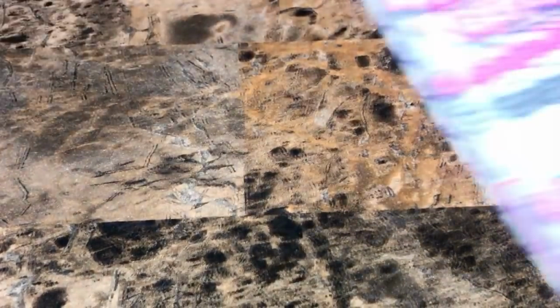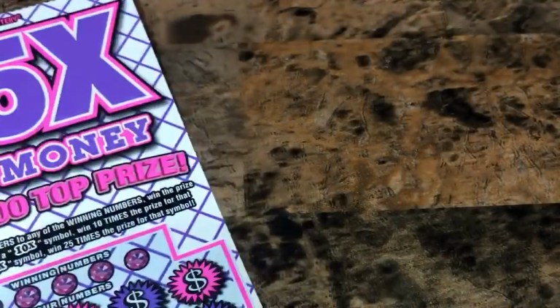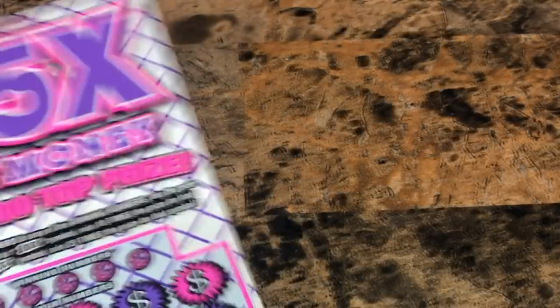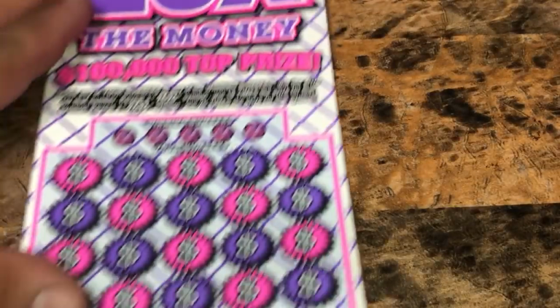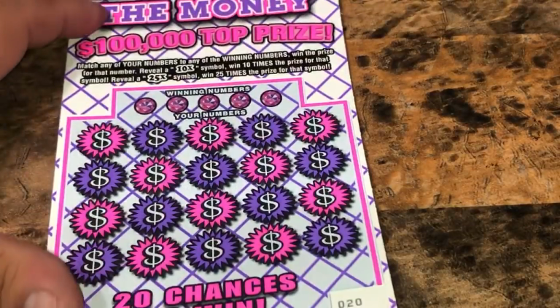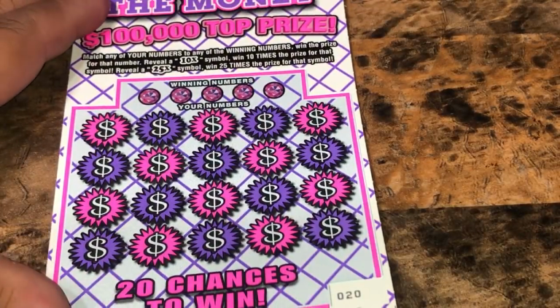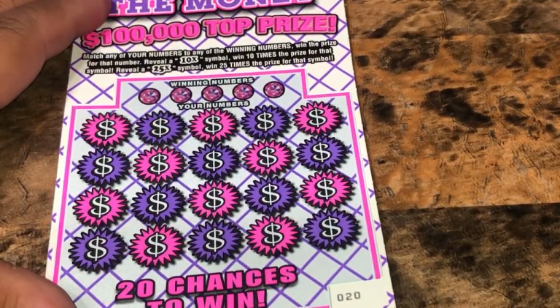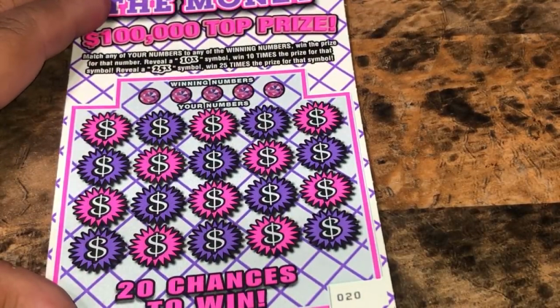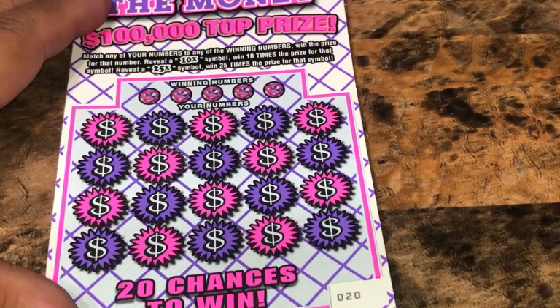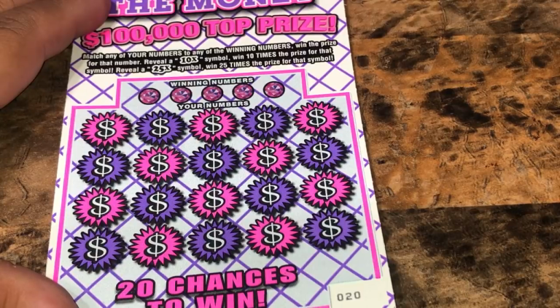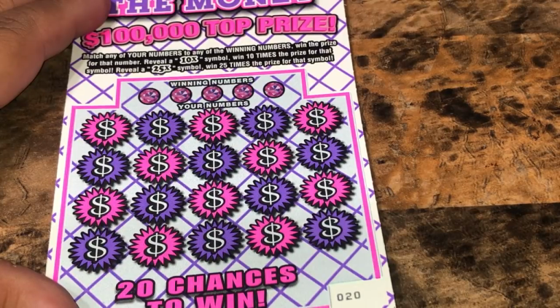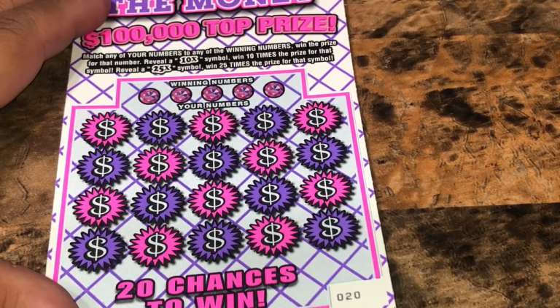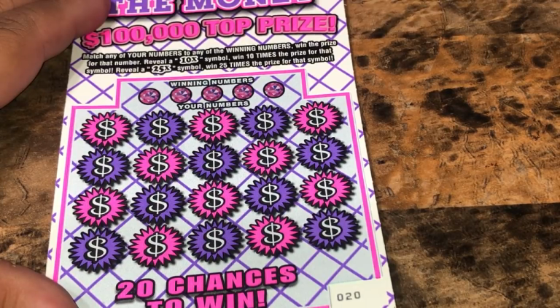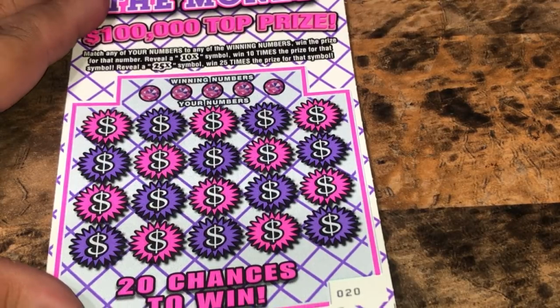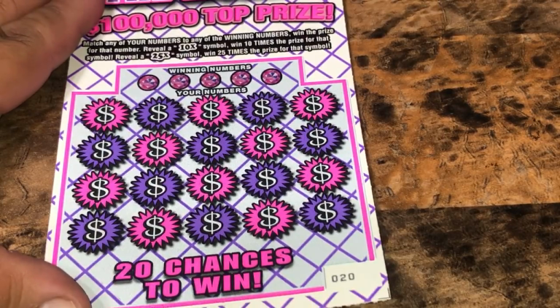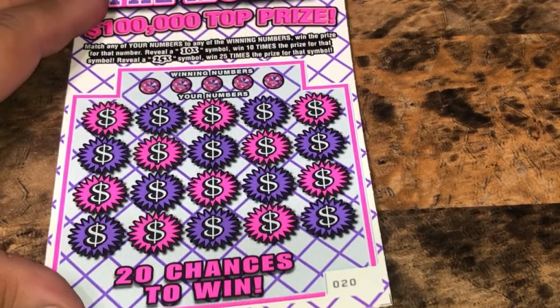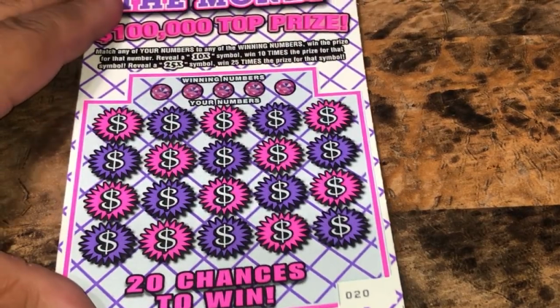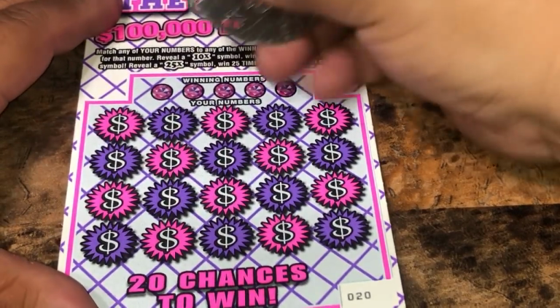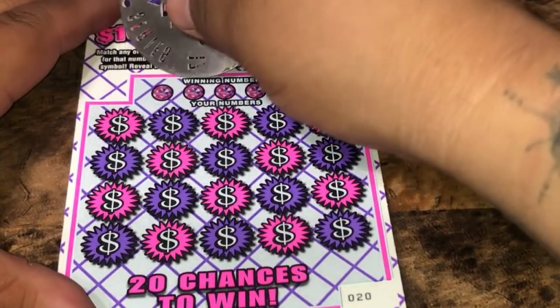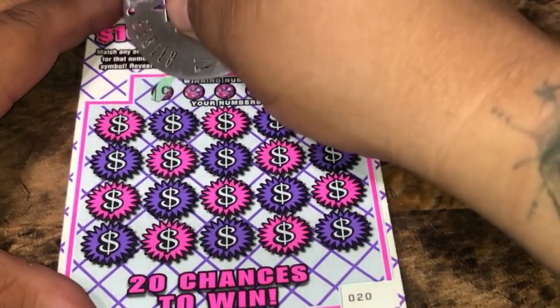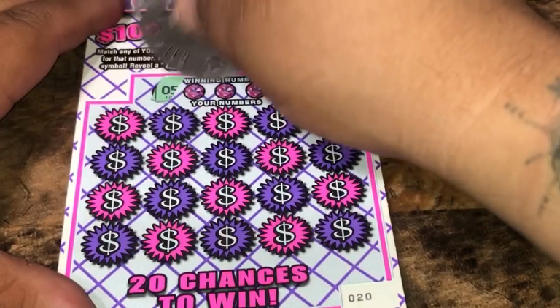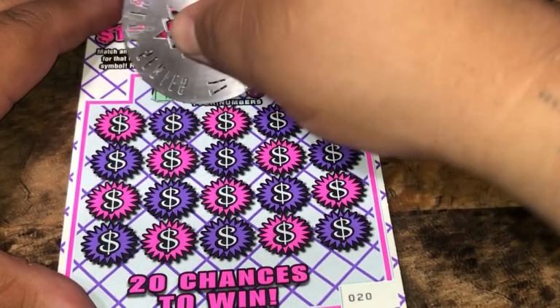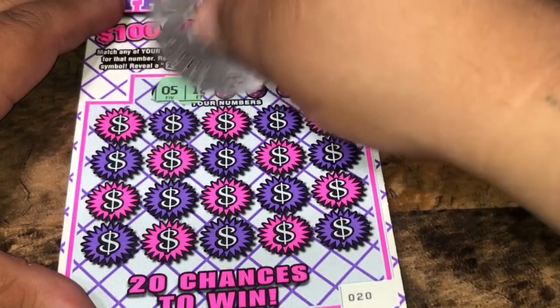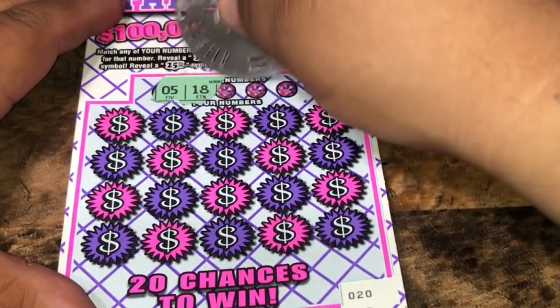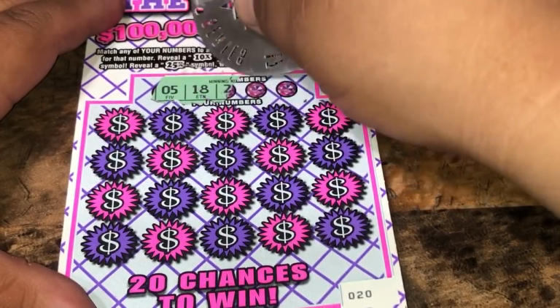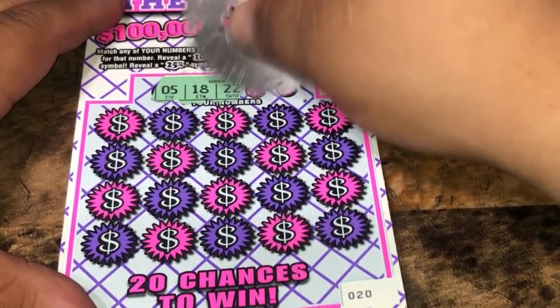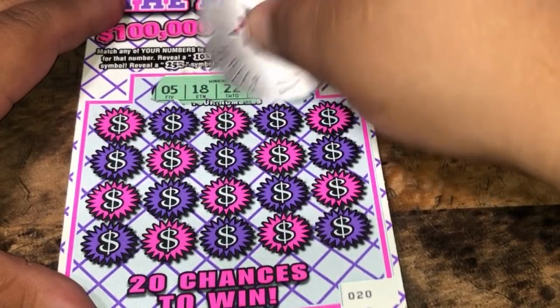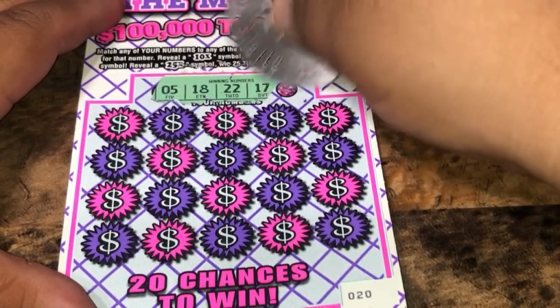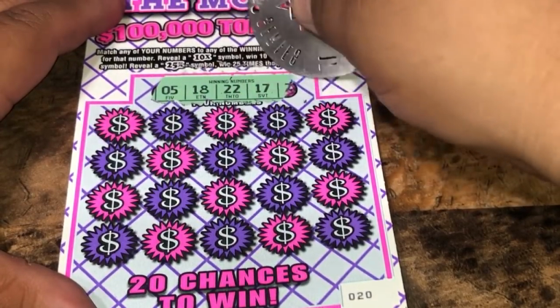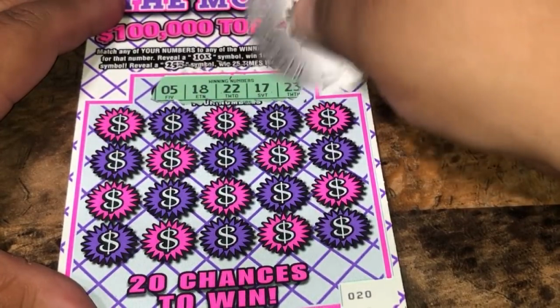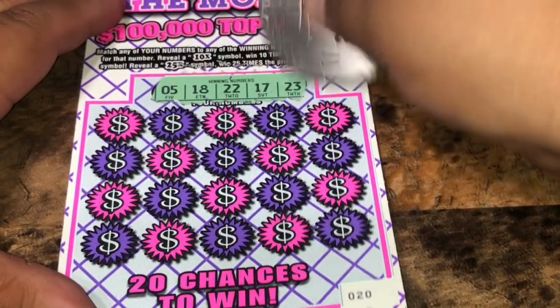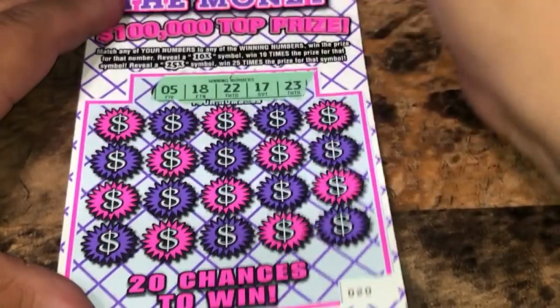On to 25 Times the Money. We'll get to match any of our numbers to the winning numbers. We've got a 10X or 25X. Ticket number 20. We're looking for 5, 18, 22, 17, 23.